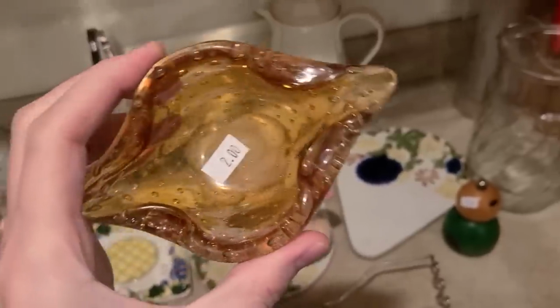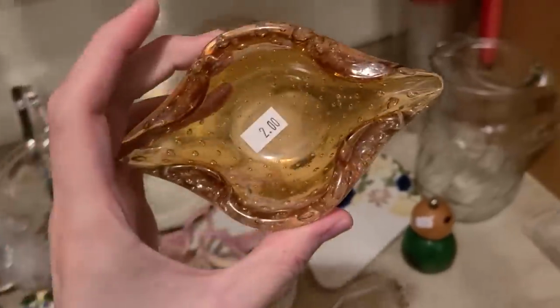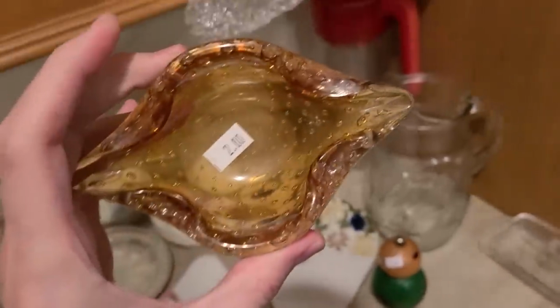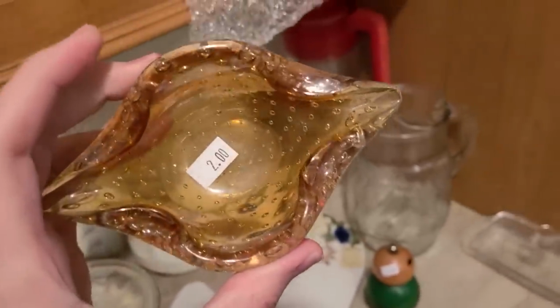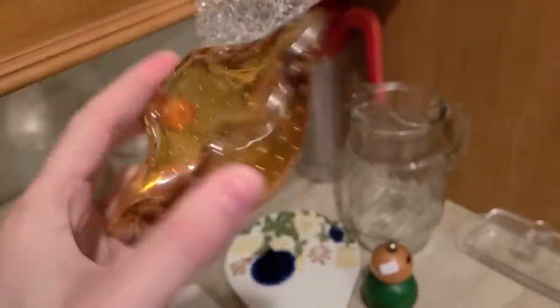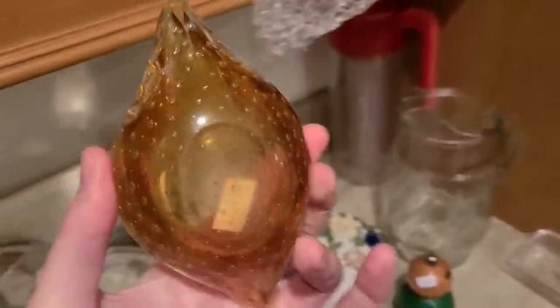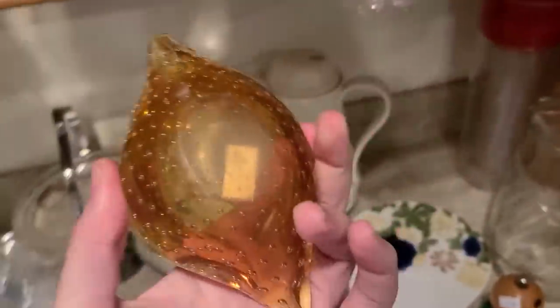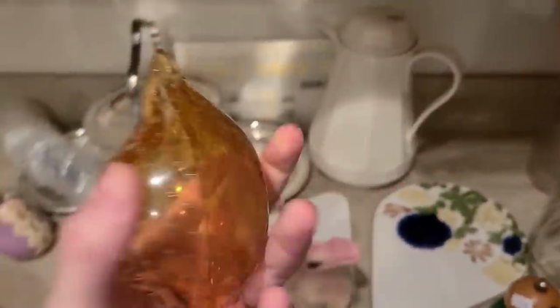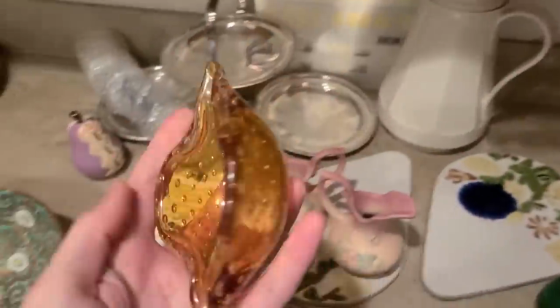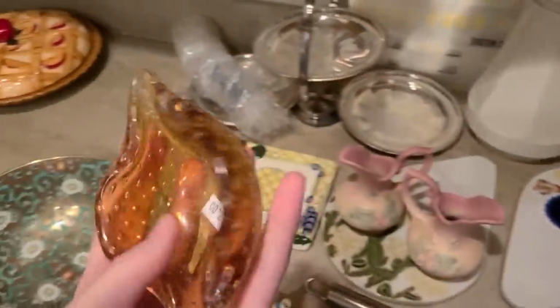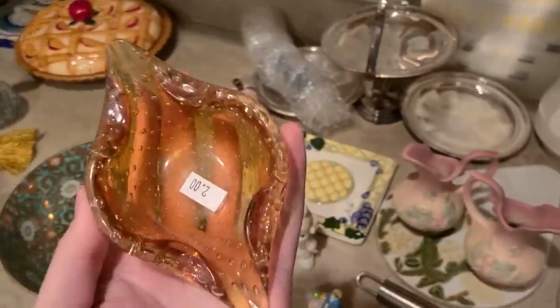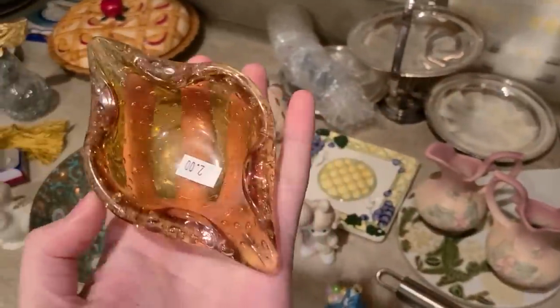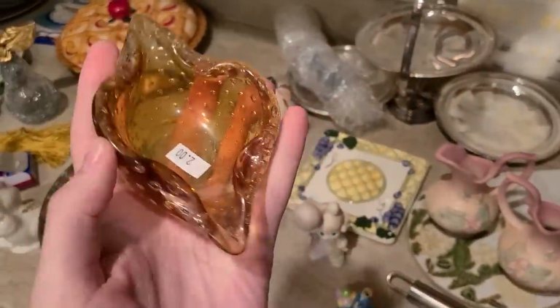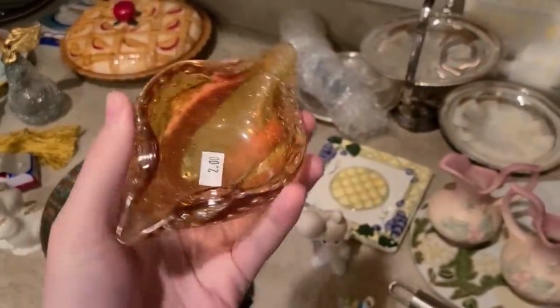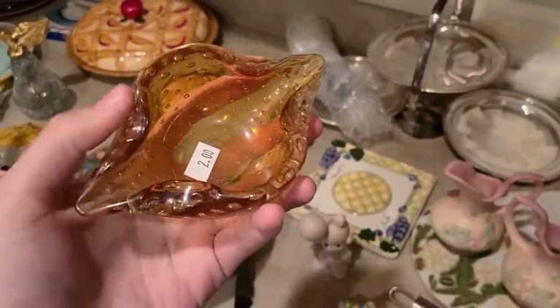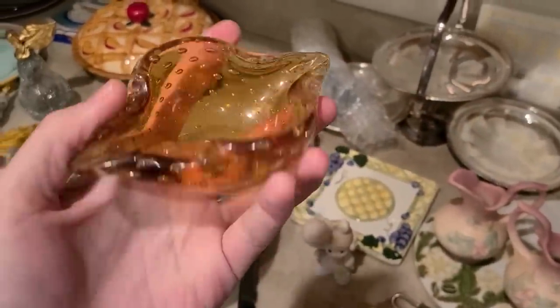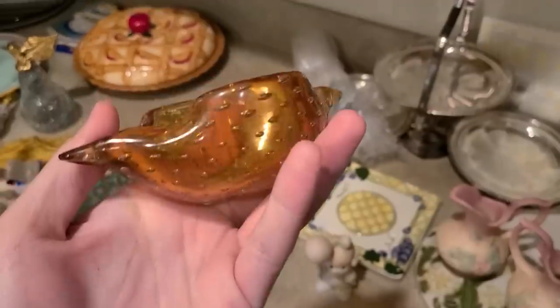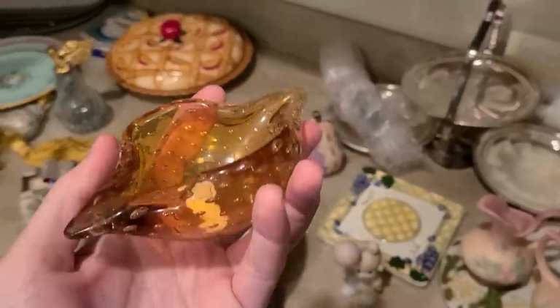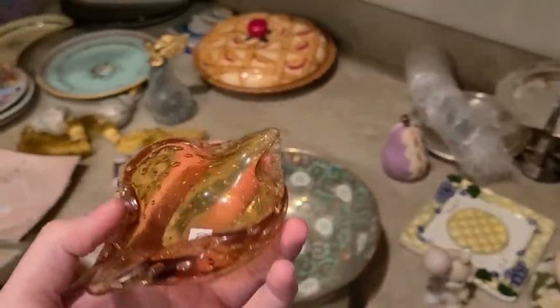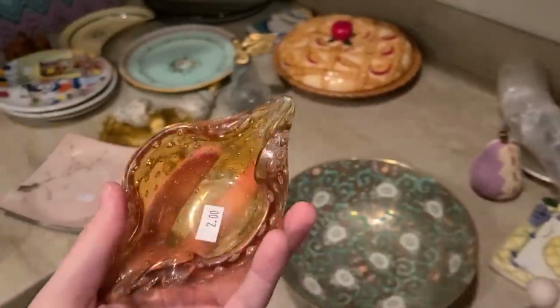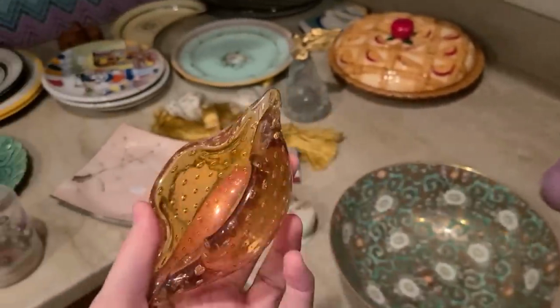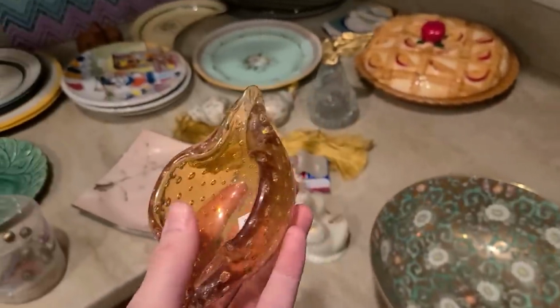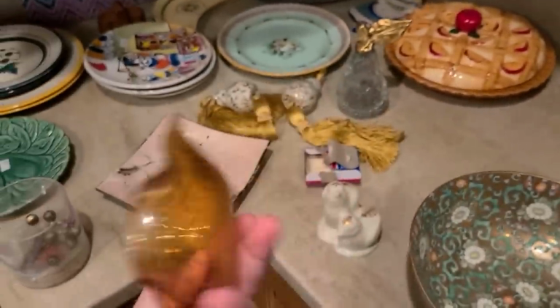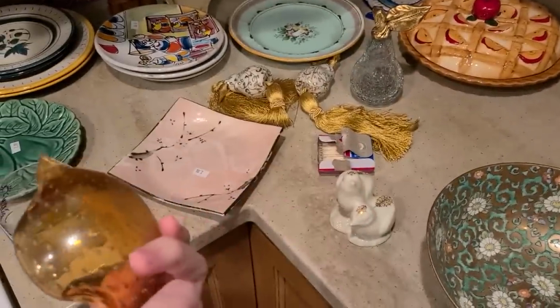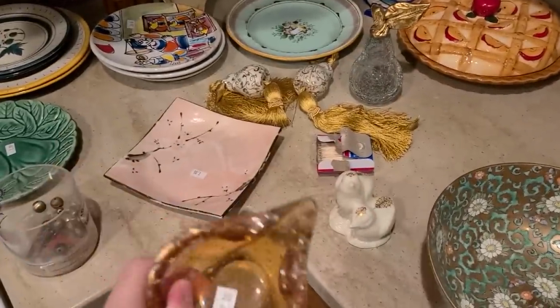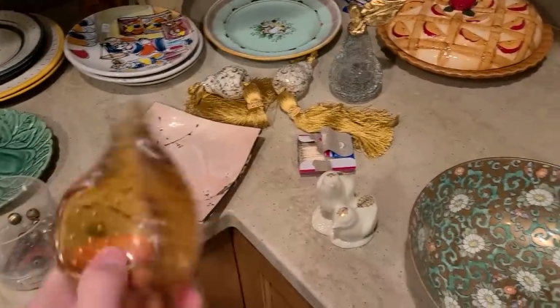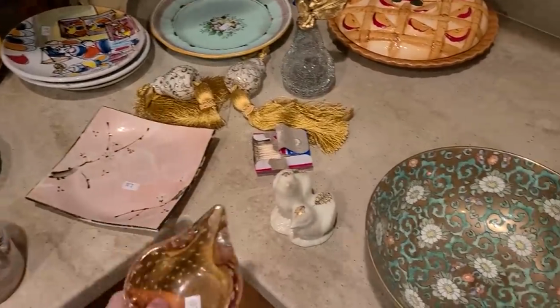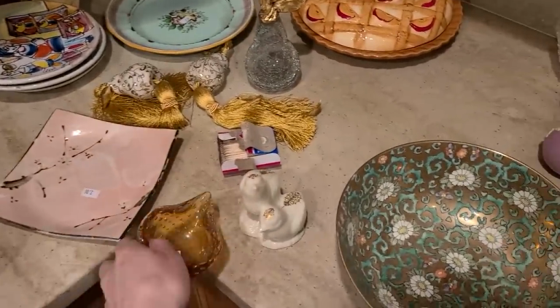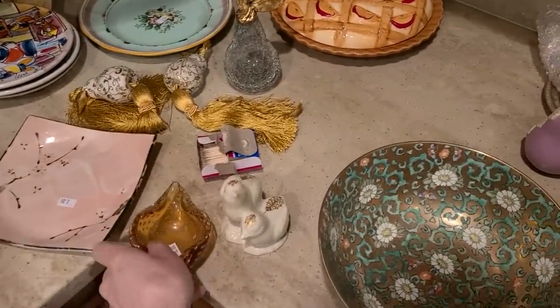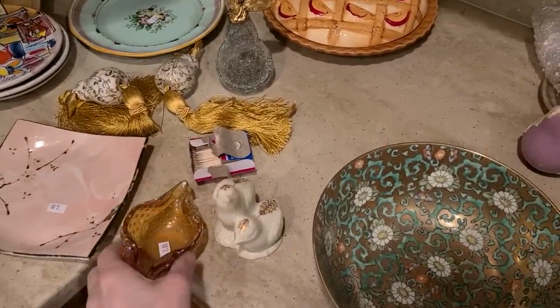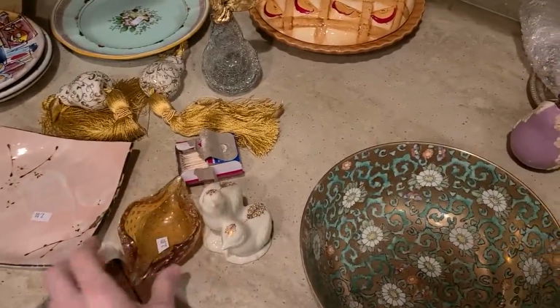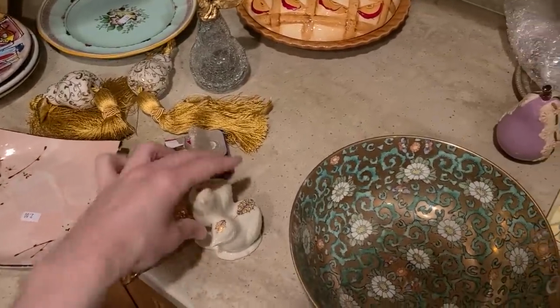This is kind of a pretty little ashtray for two dollars. And the amber art glass piece just has controlled bubbles all in there. I might get that — I don't know, I'm not really excited about the color, so maybe not.